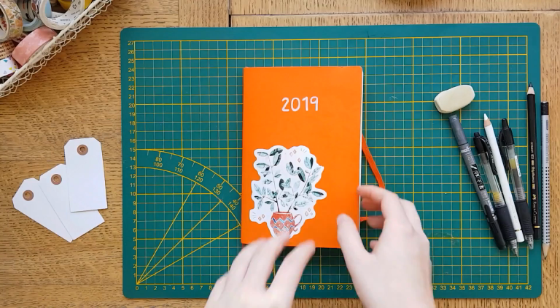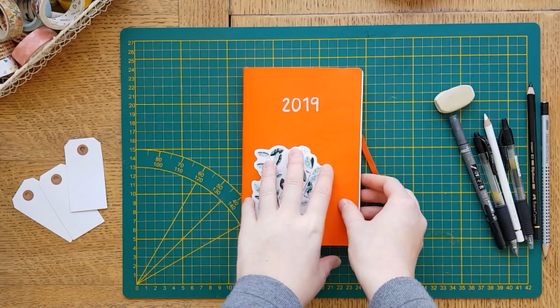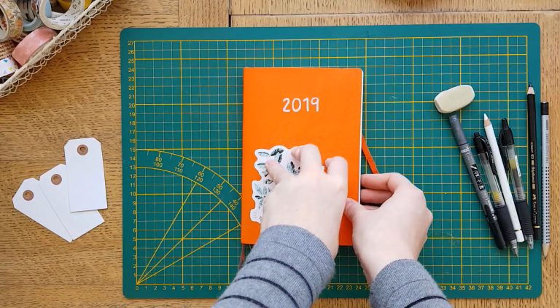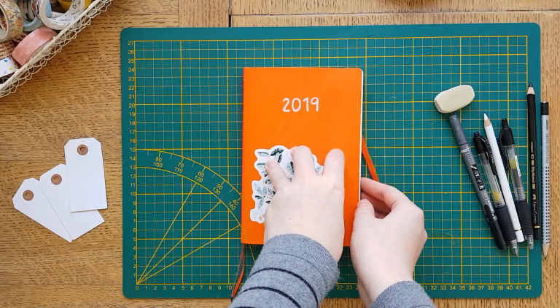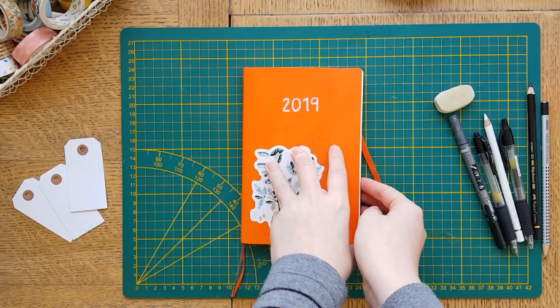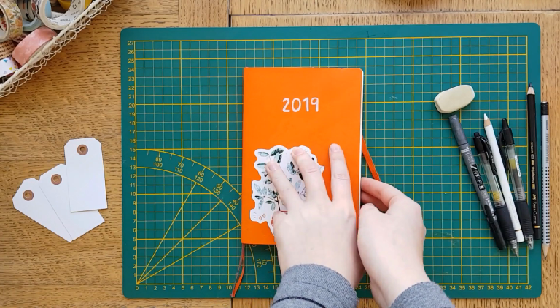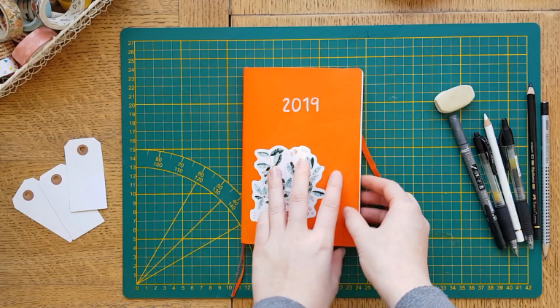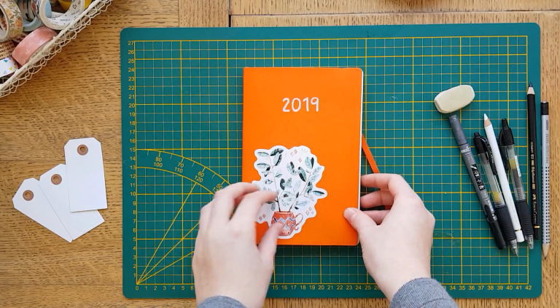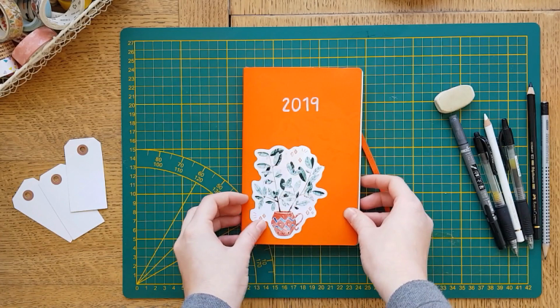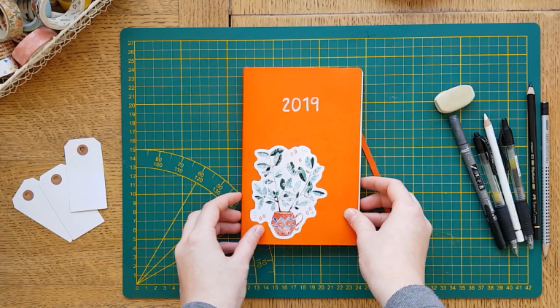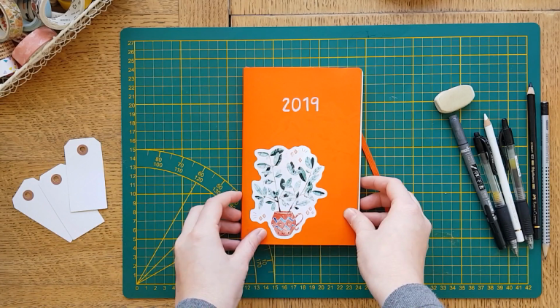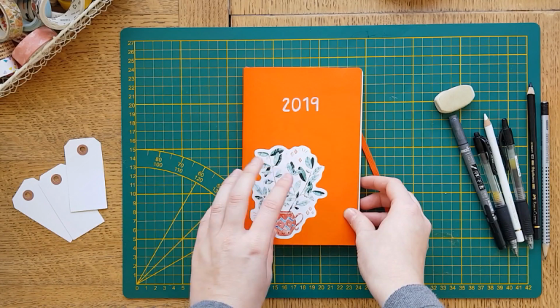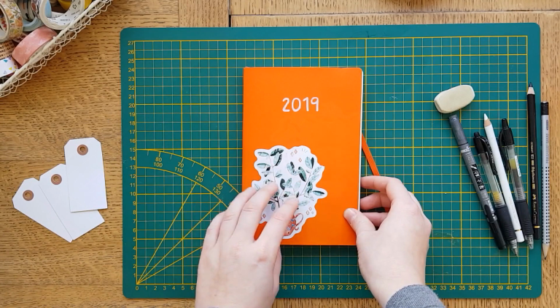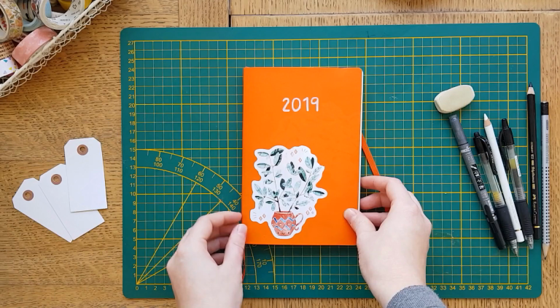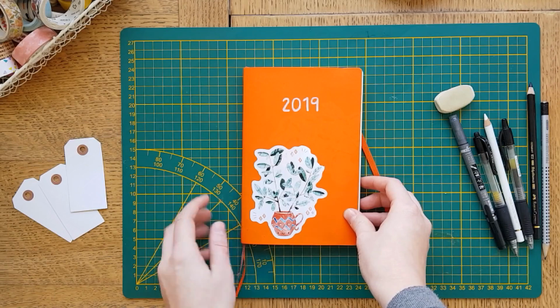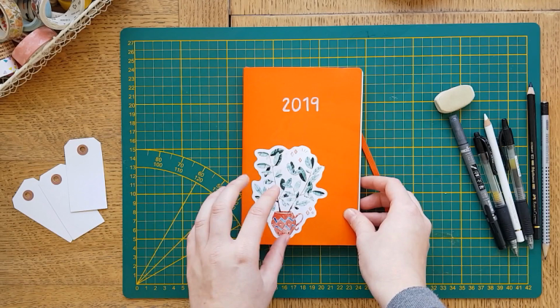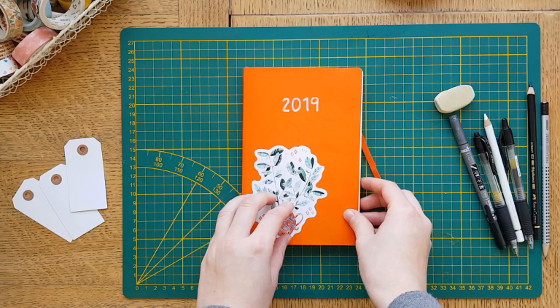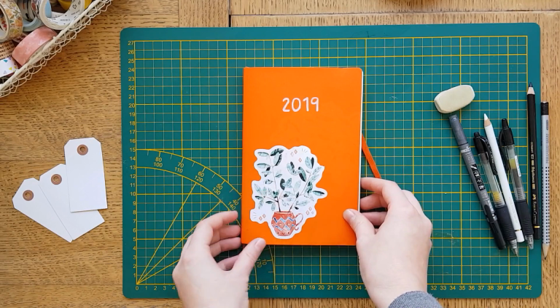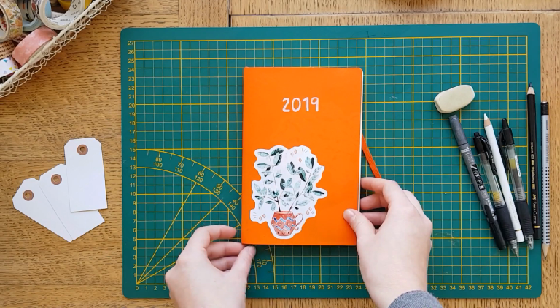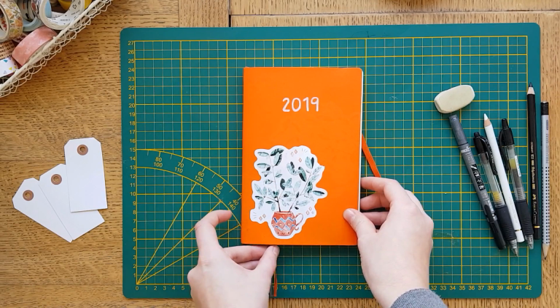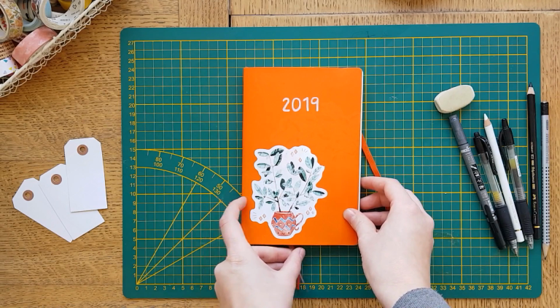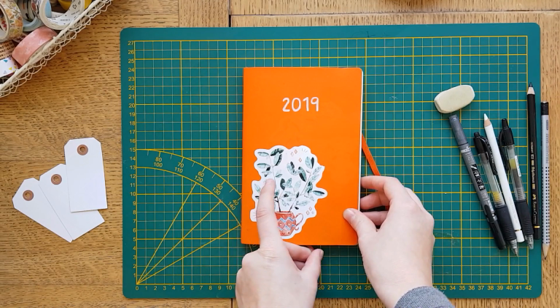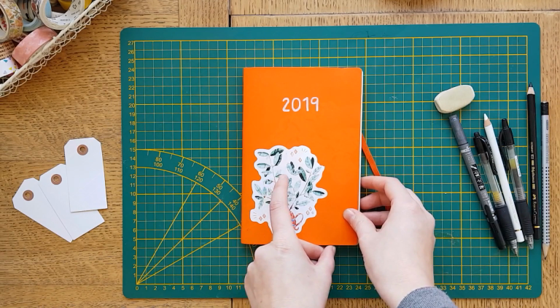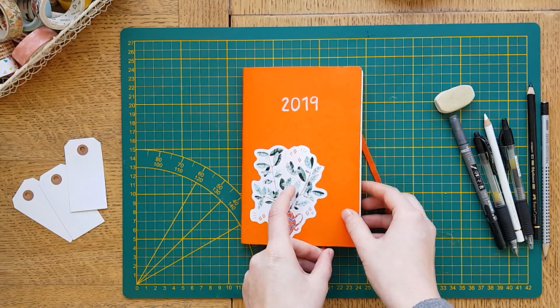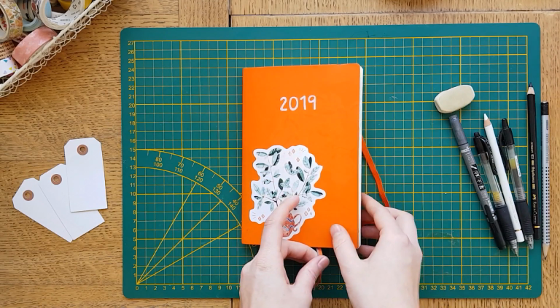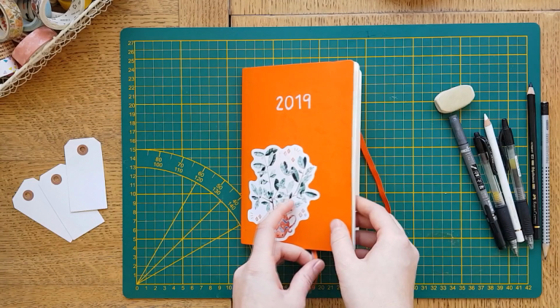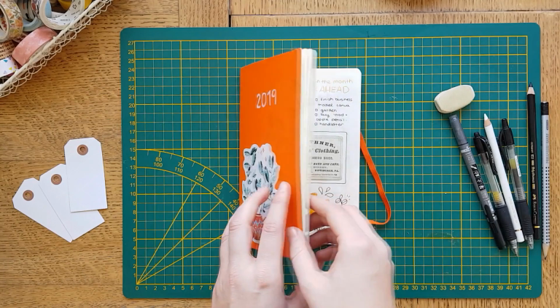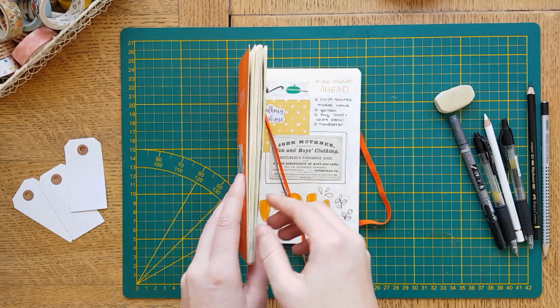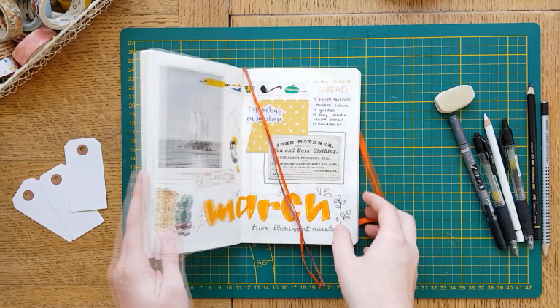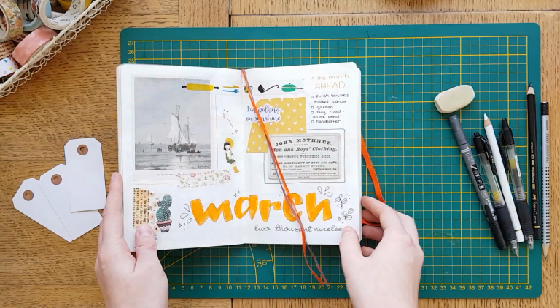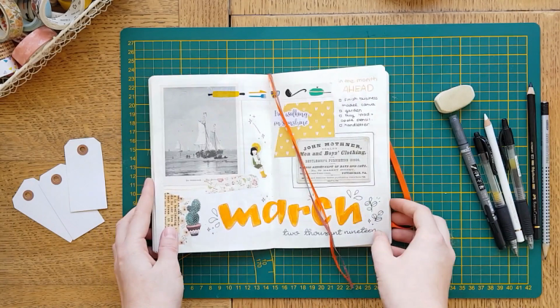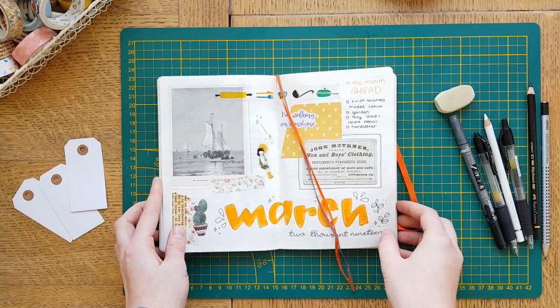Hello everyone, welcome to a new video. Today we are going to plan for April in my bullet journal. I hope you guys are ready. But first we are going to flip through March to see what we did there.